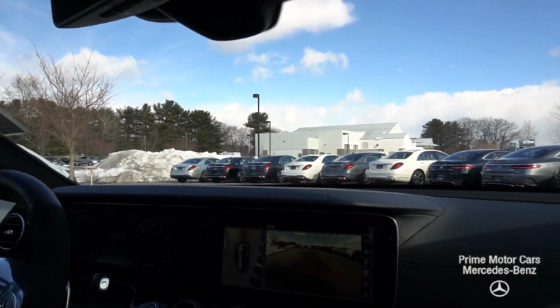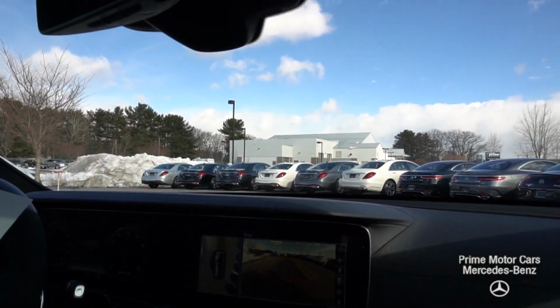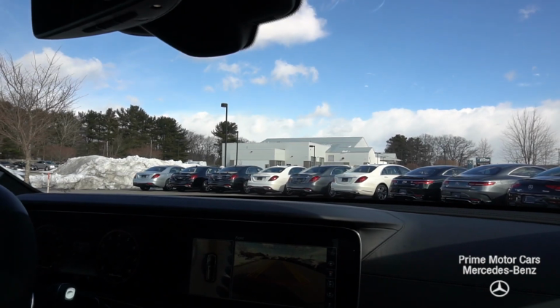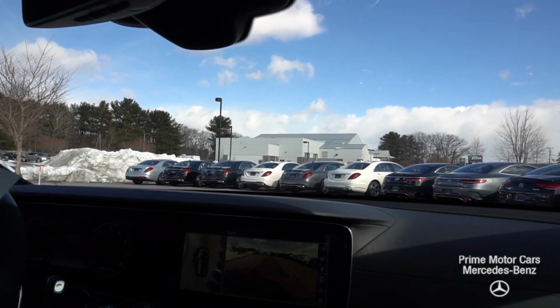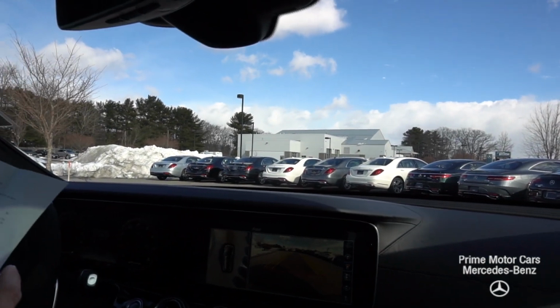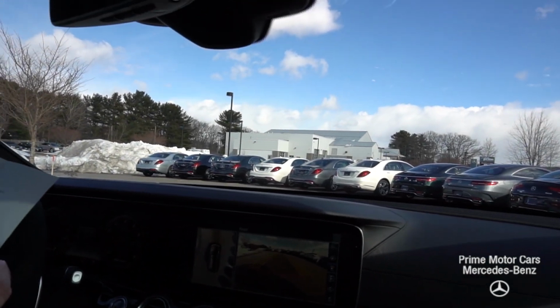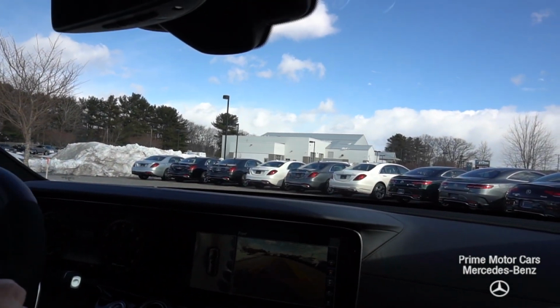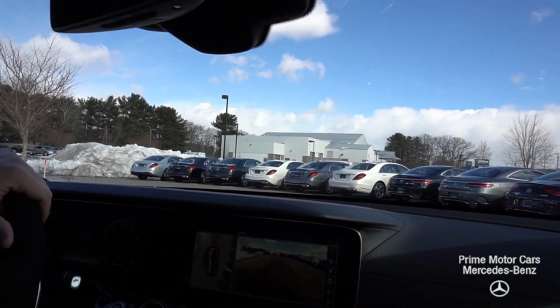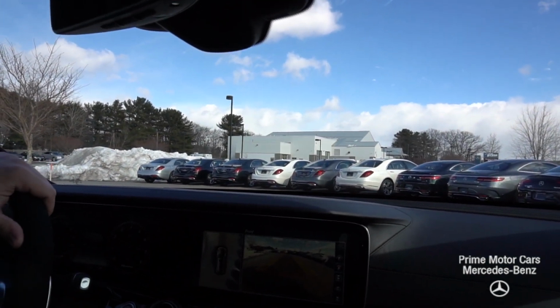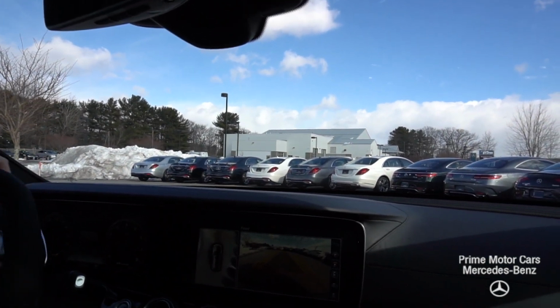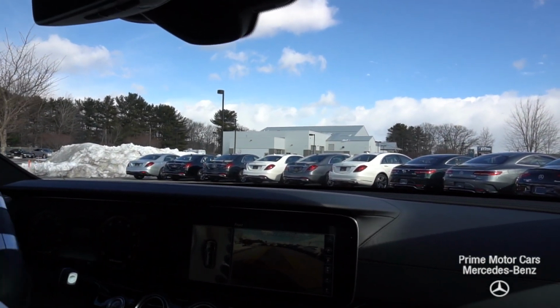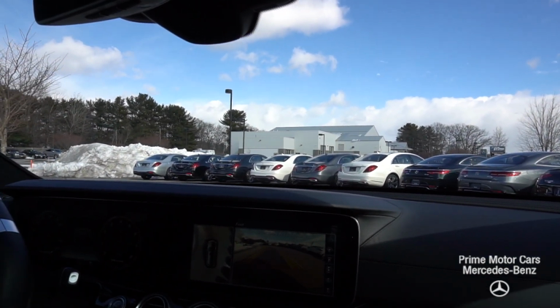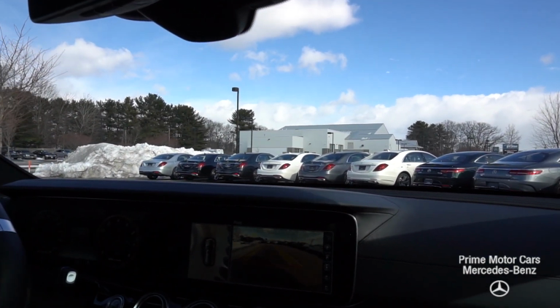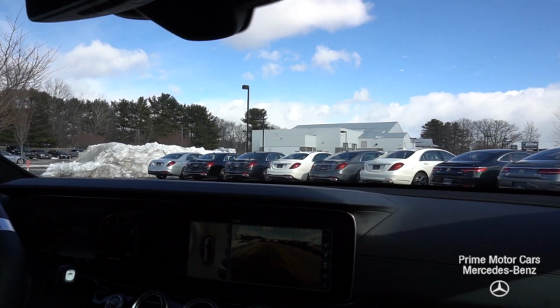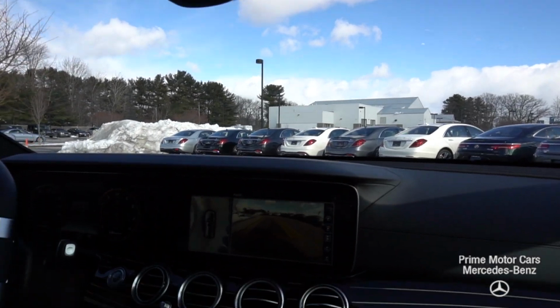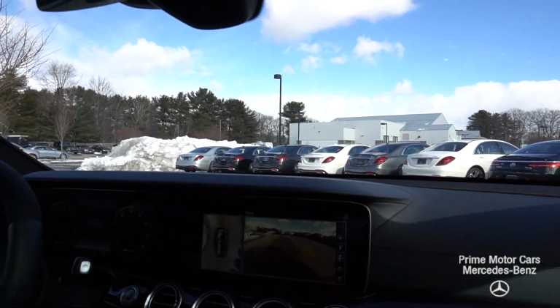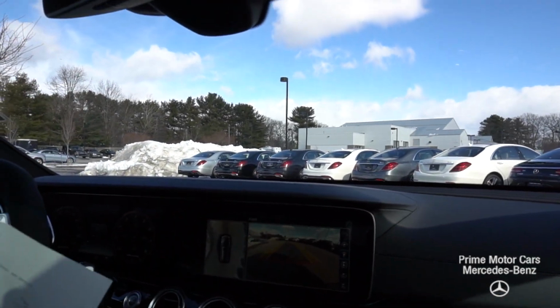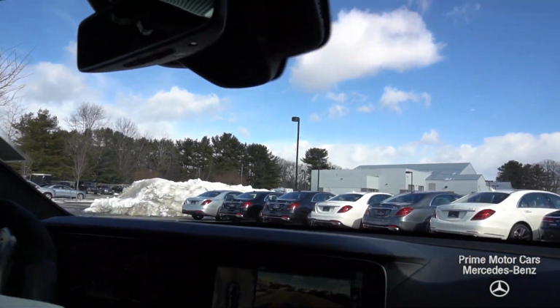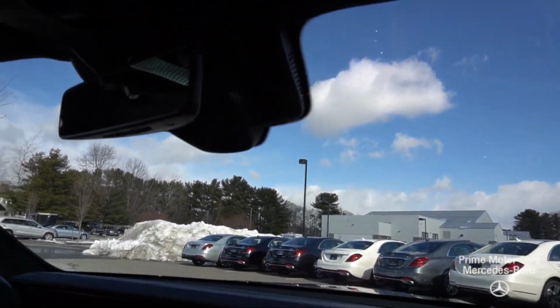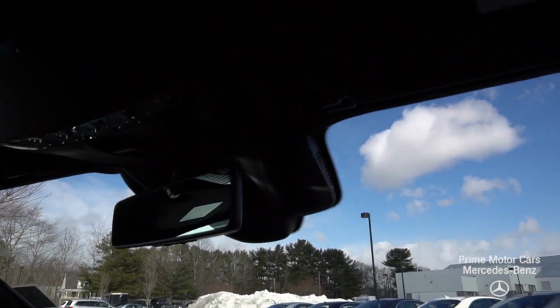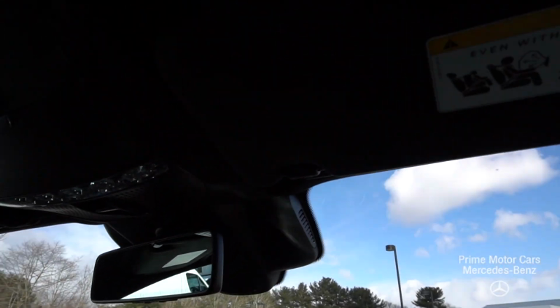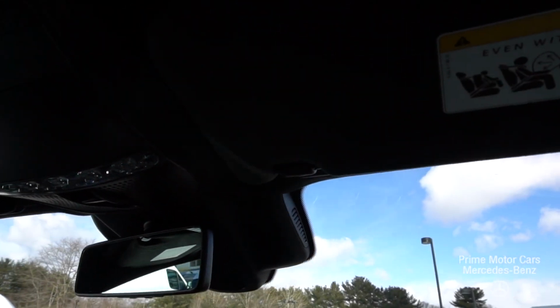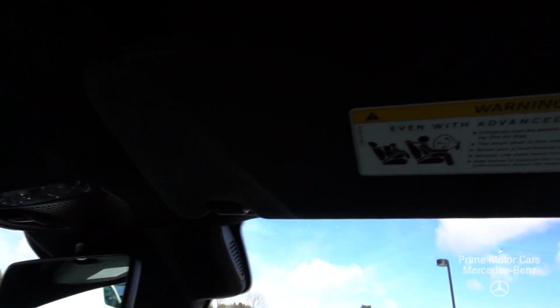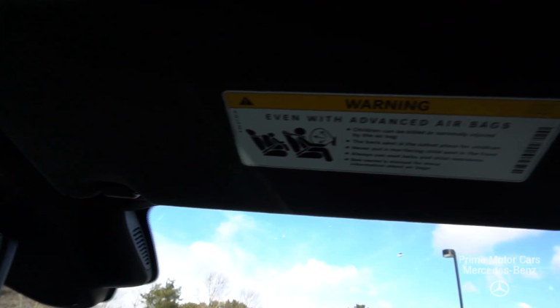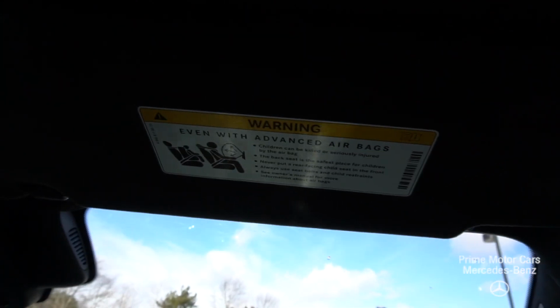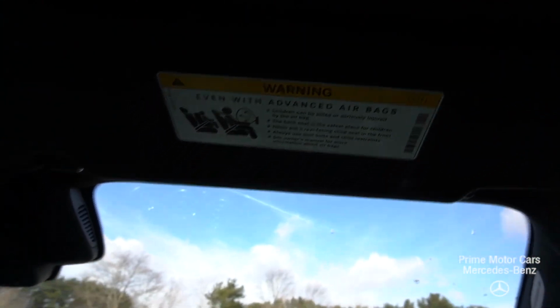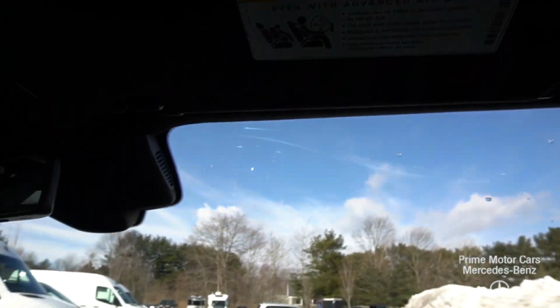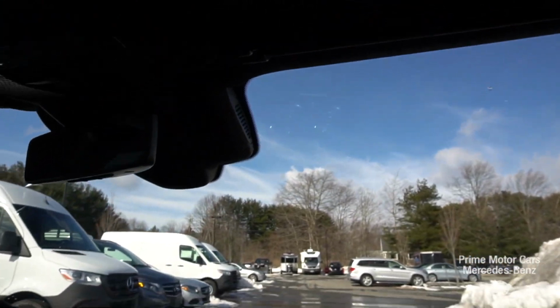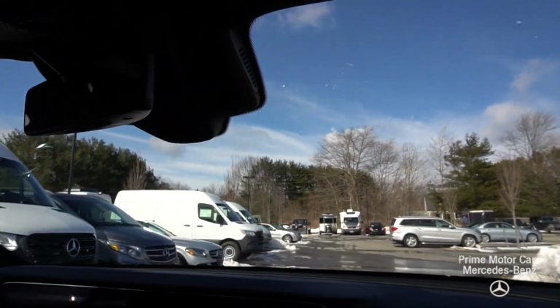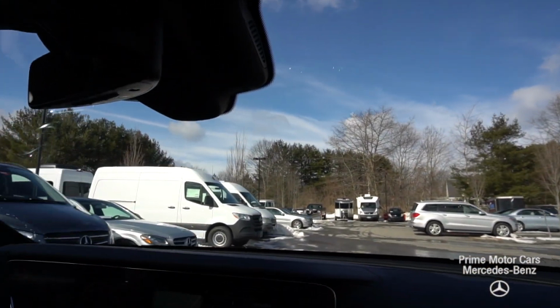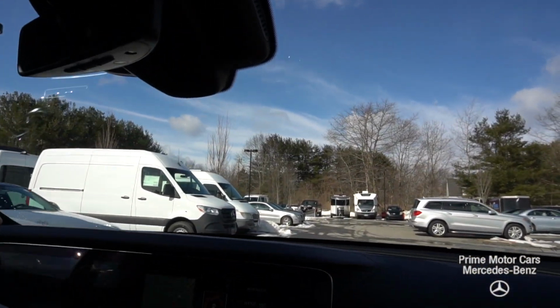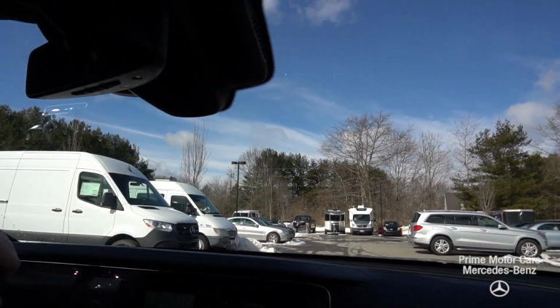Heated rear seats in this one as well. And you've got that Dynamica suede headliner — just a beautiful touch. I think it makes for a really encompassing, thoroughly well put-together vehicle that we have to offer.